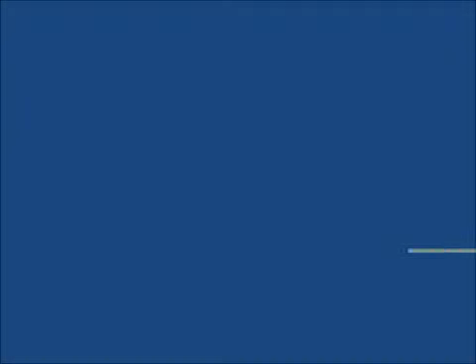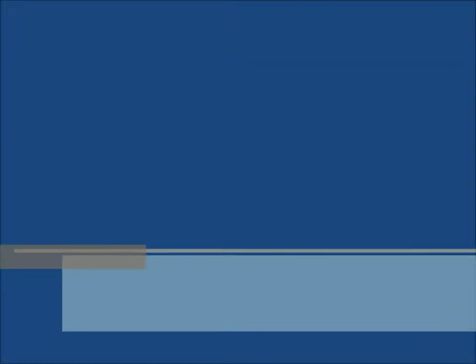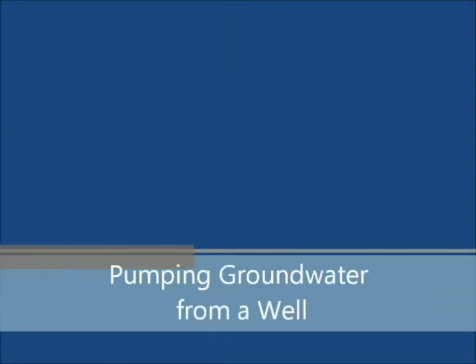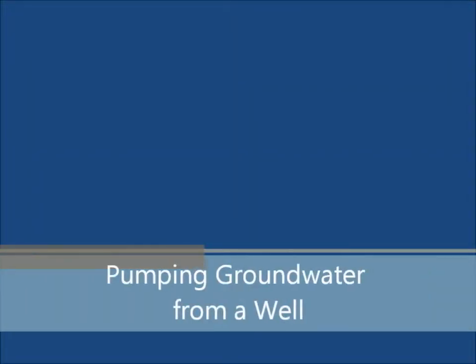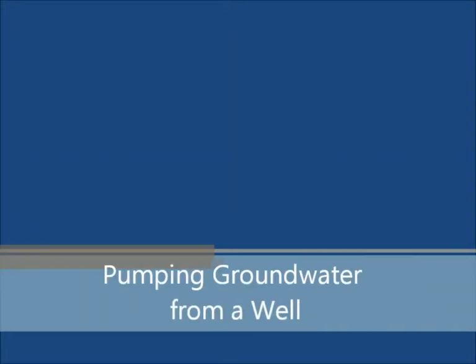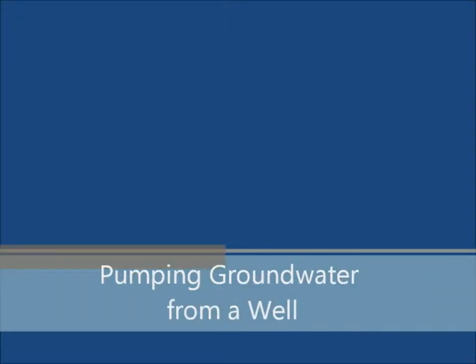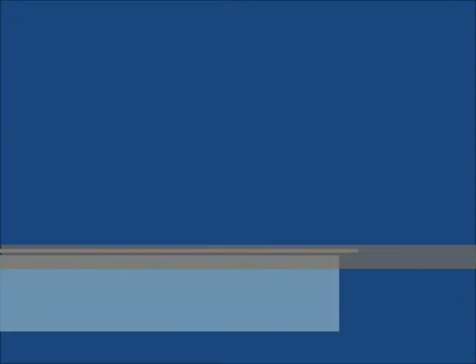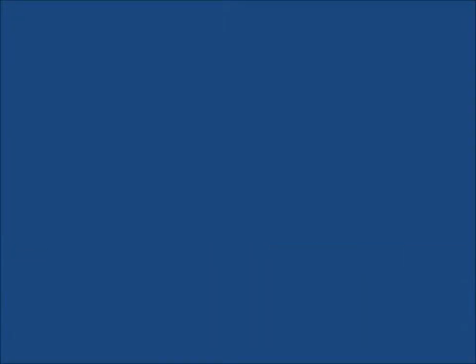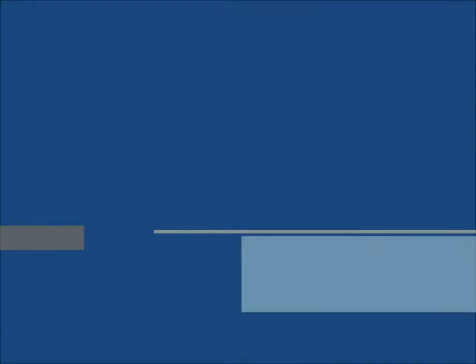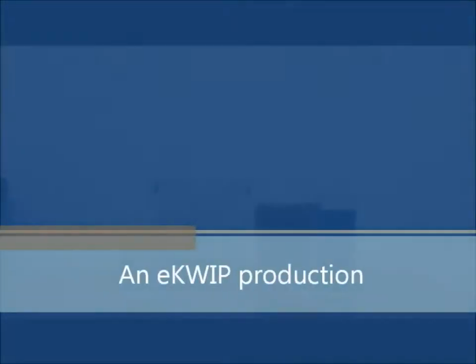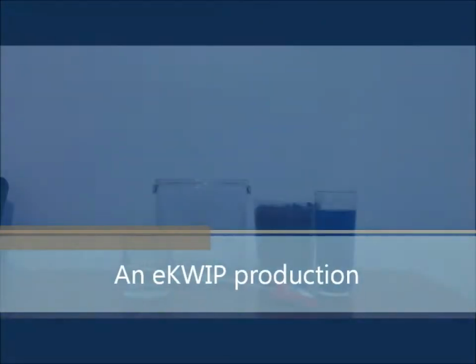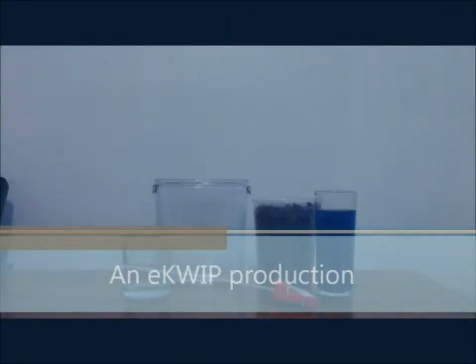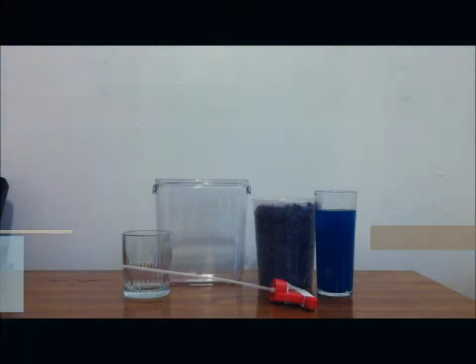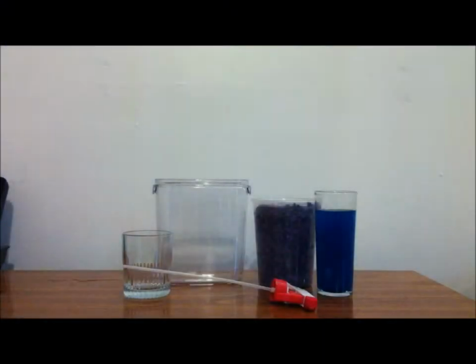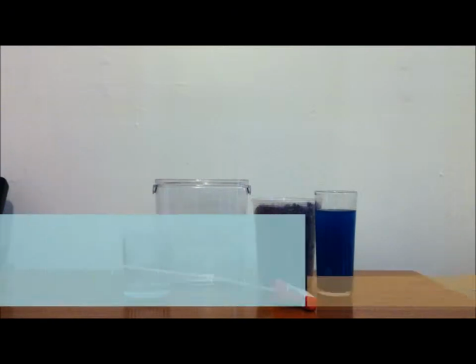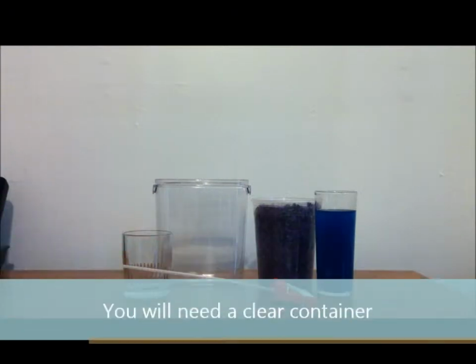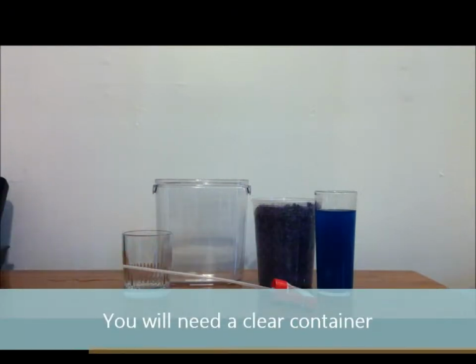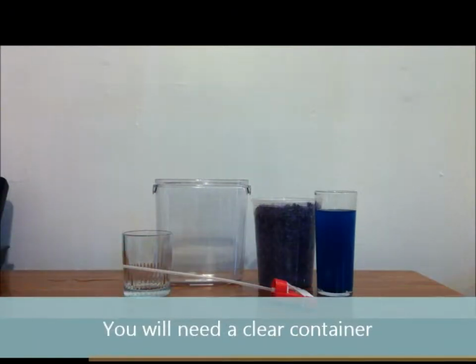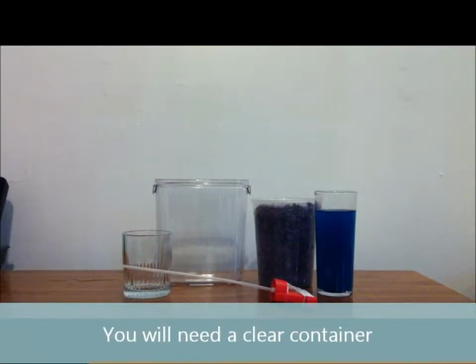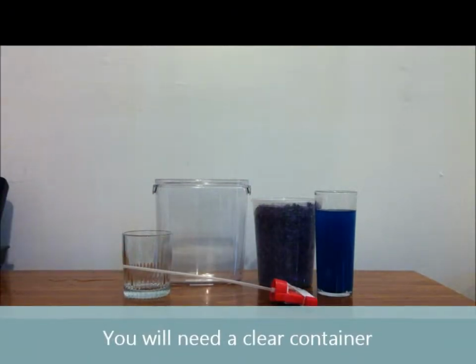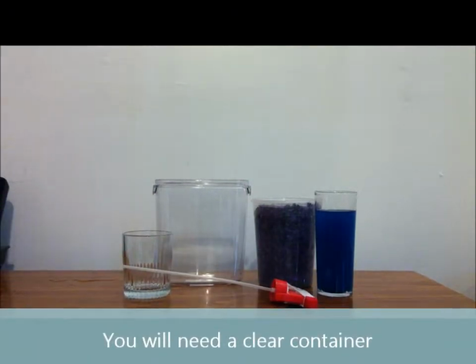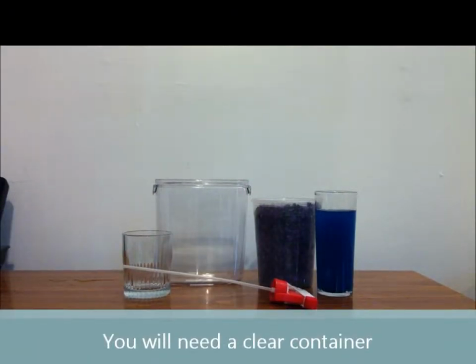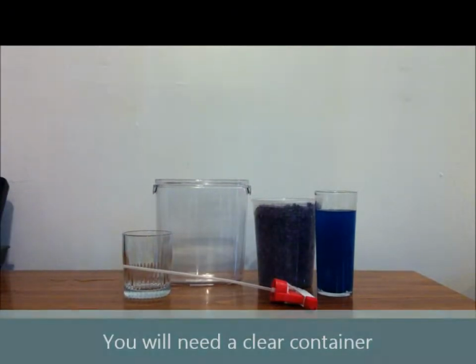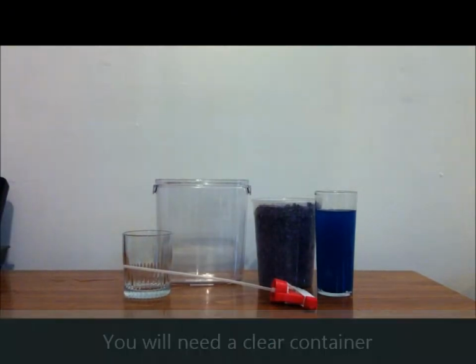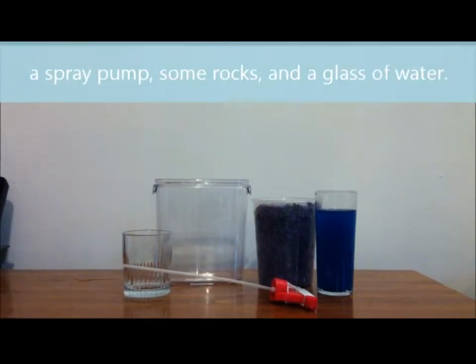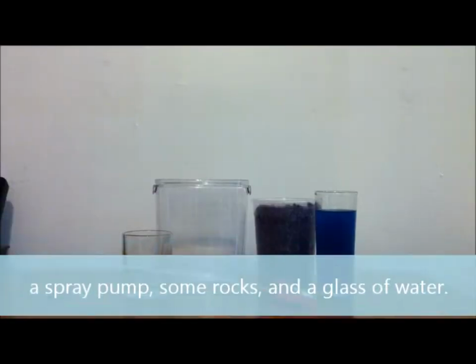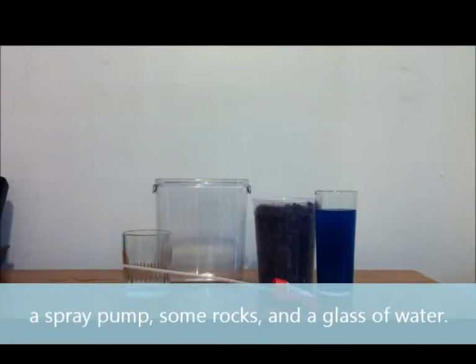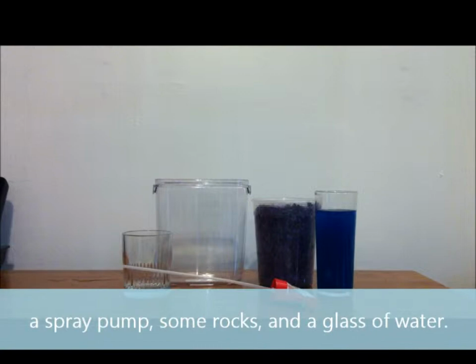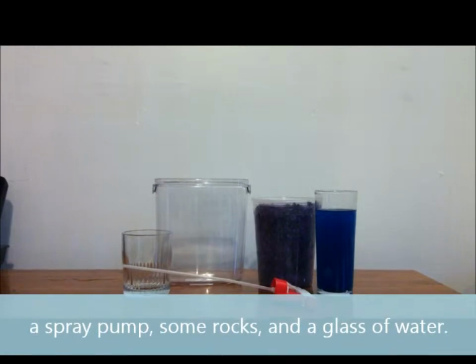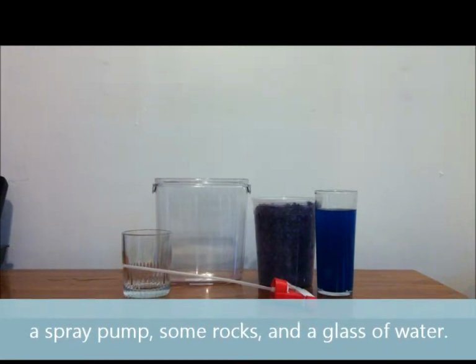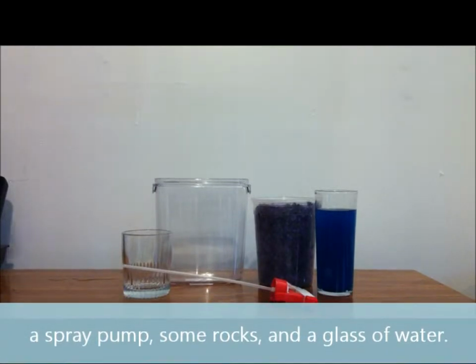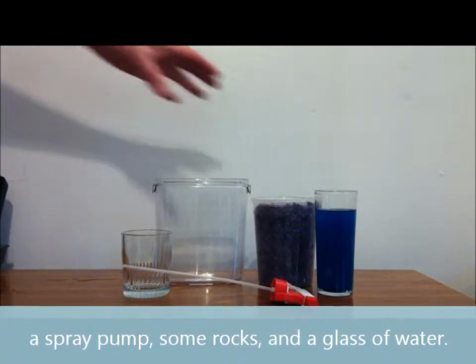Pumping groundwater from a well — an equipped production. You will need a clear container, a spray pump, some rocks, and a glass of water.